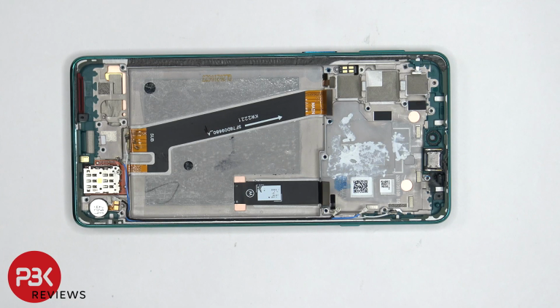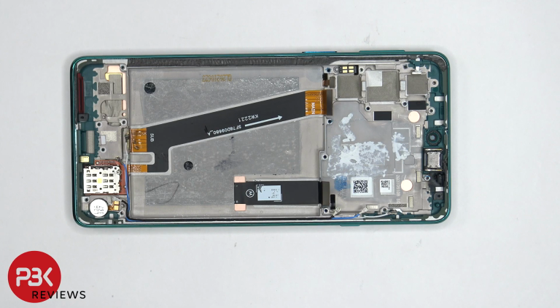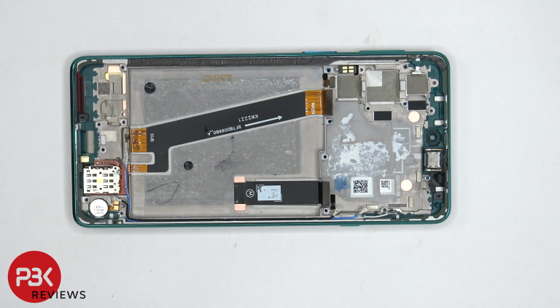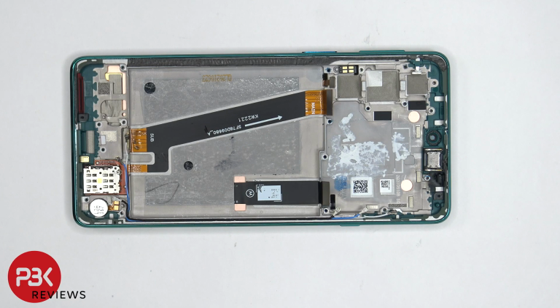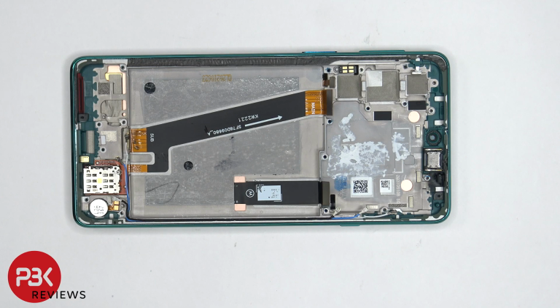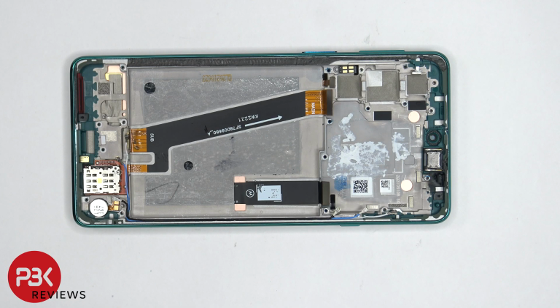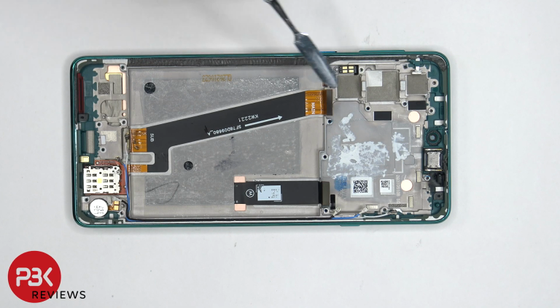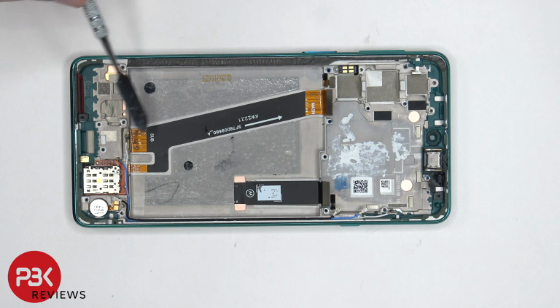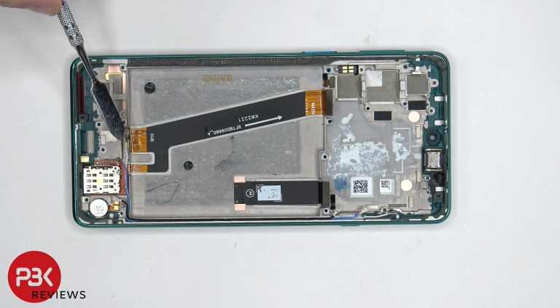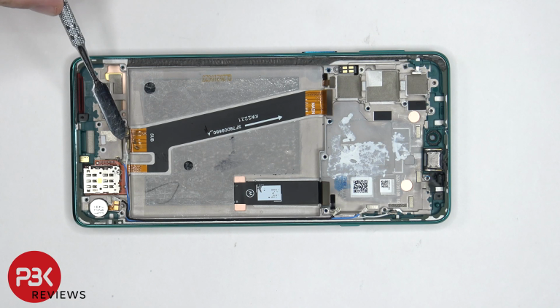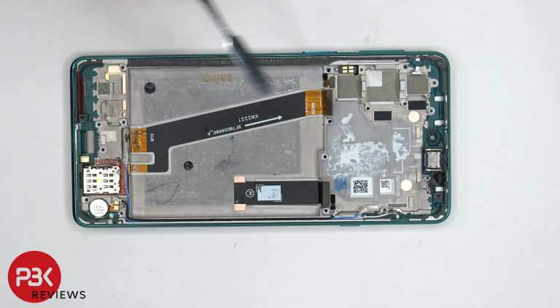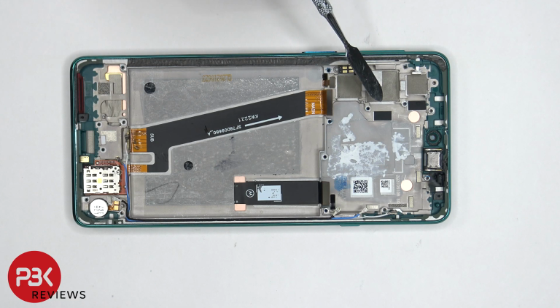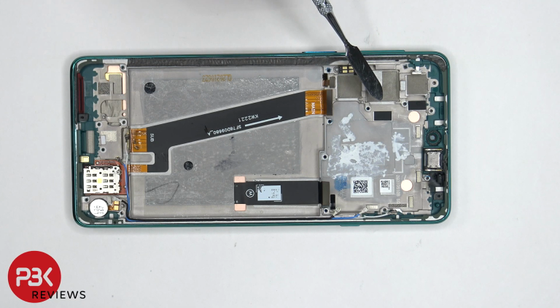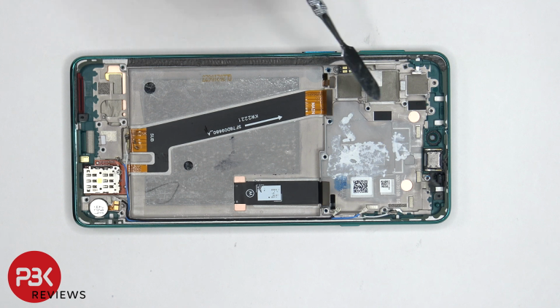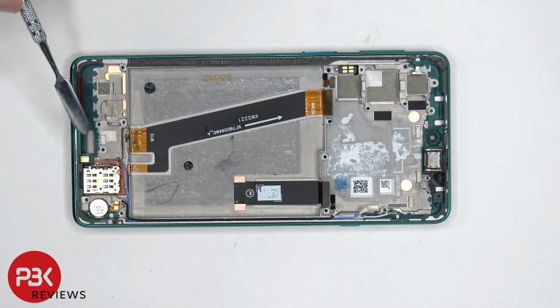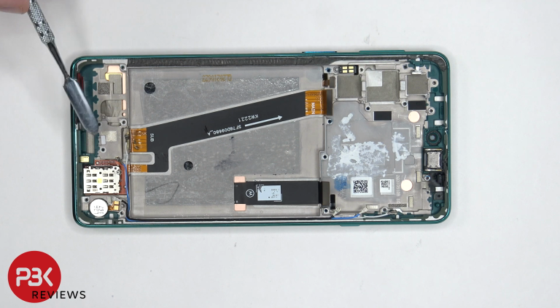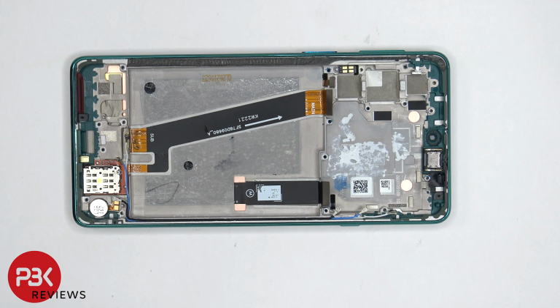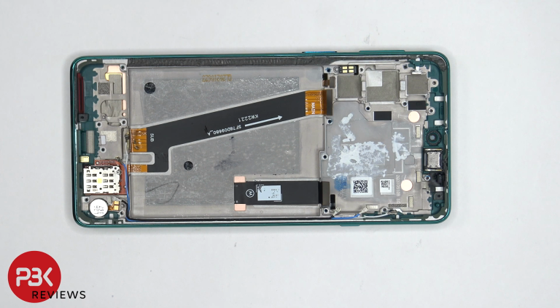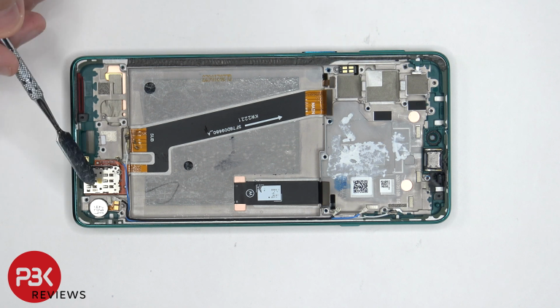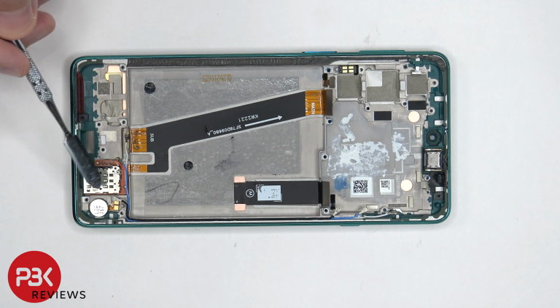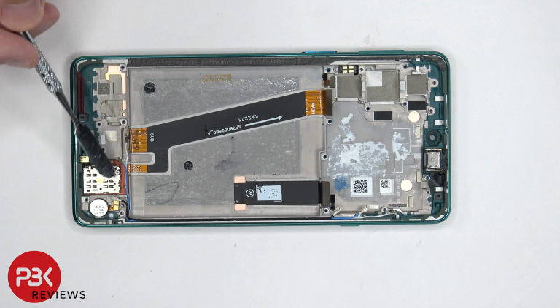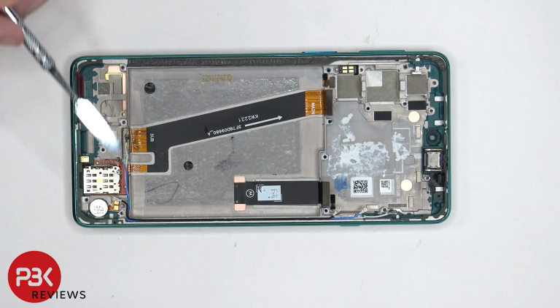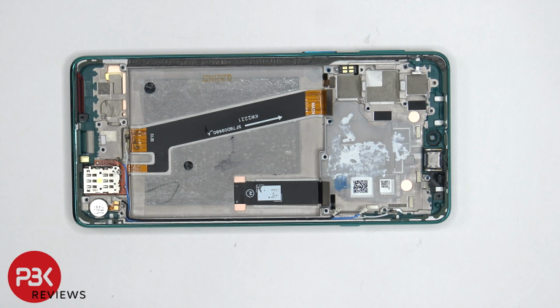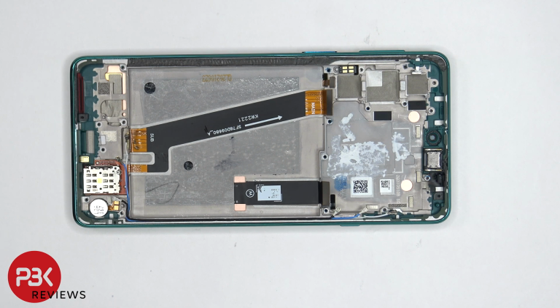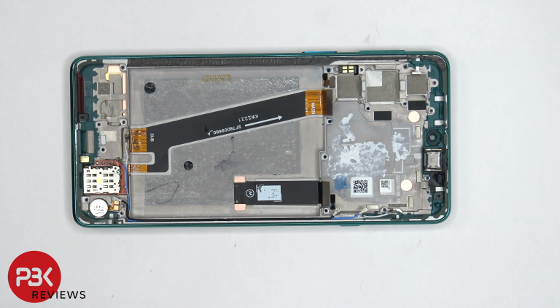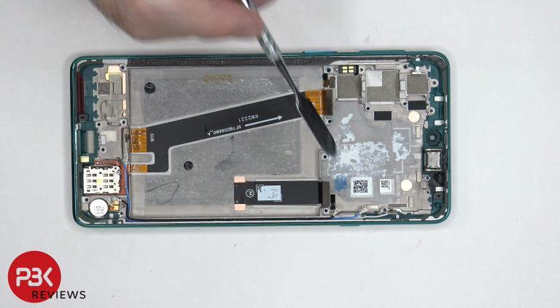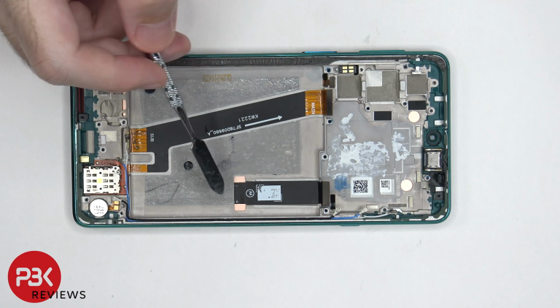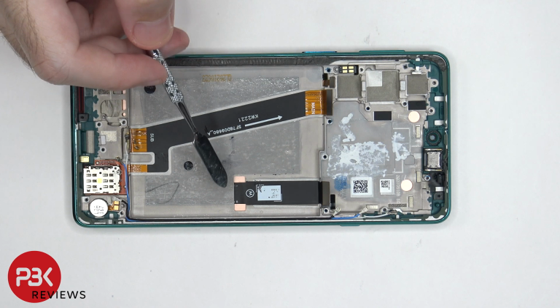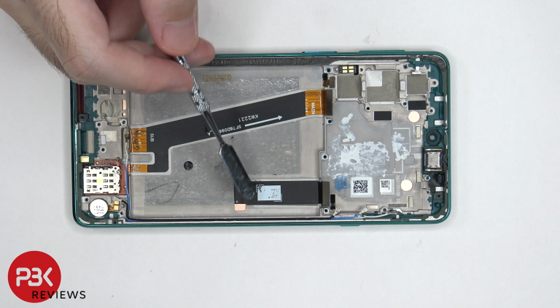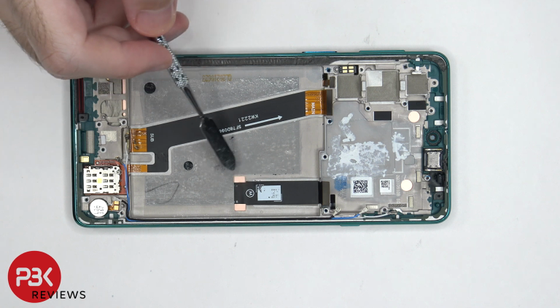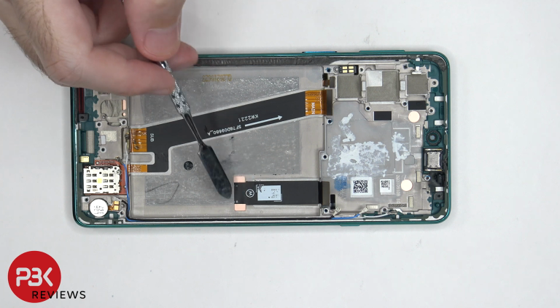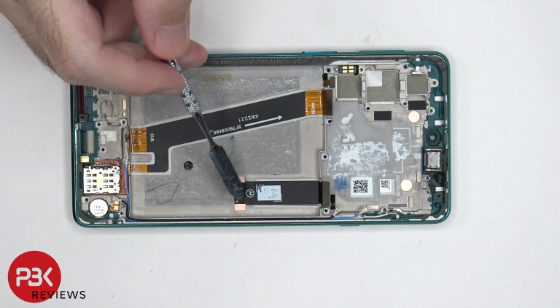Once the battery is removed, we can see this flex cable over here, which connects the main board to the subboard, as well as the SIM reader over here. We can also see the screen cable, which is routed through an opening in the midframe.